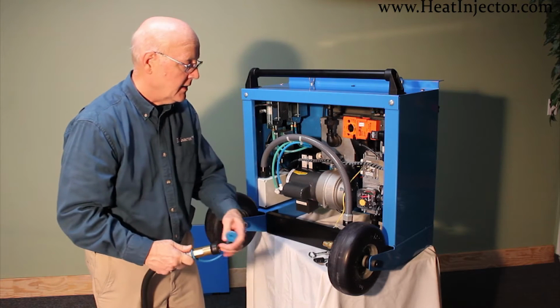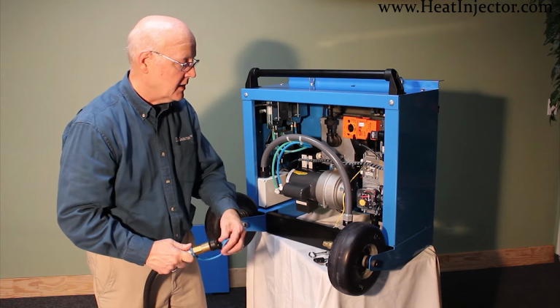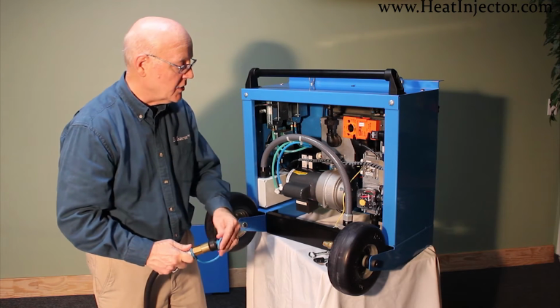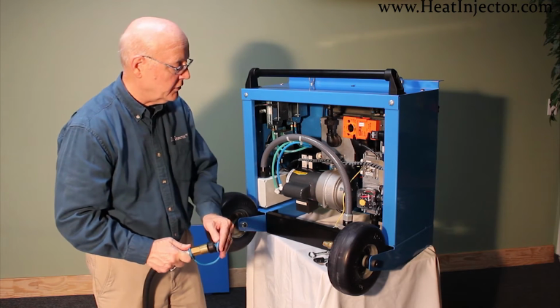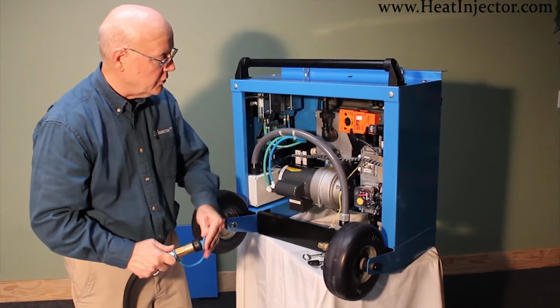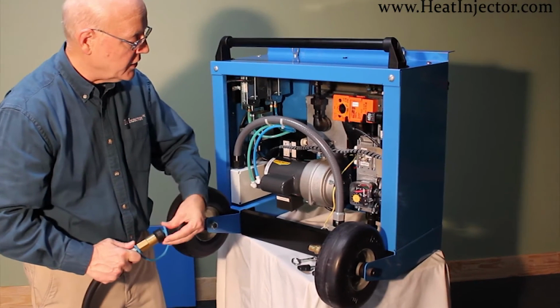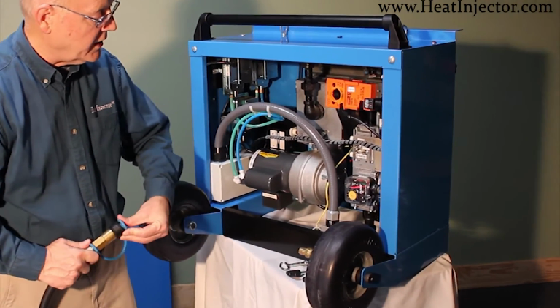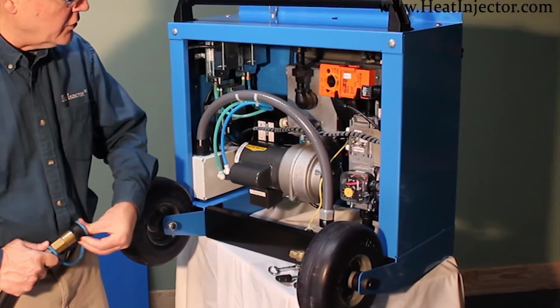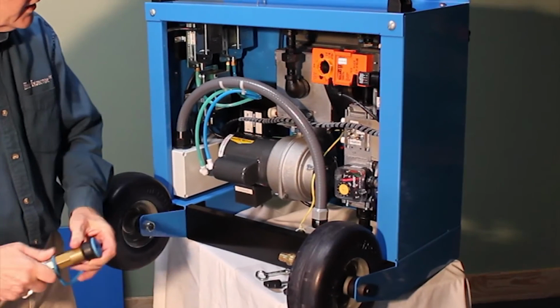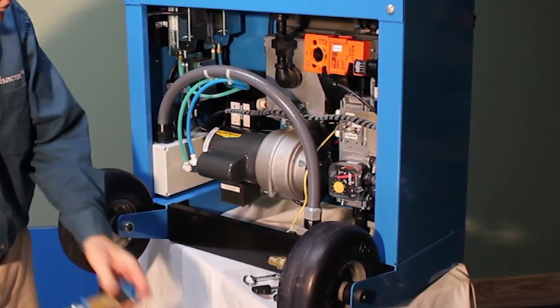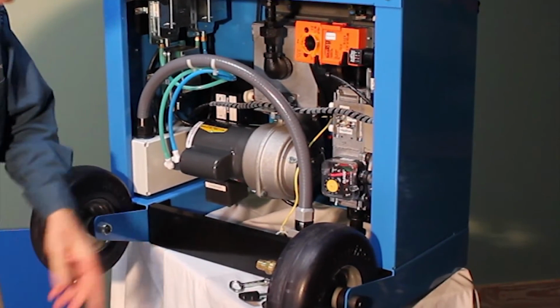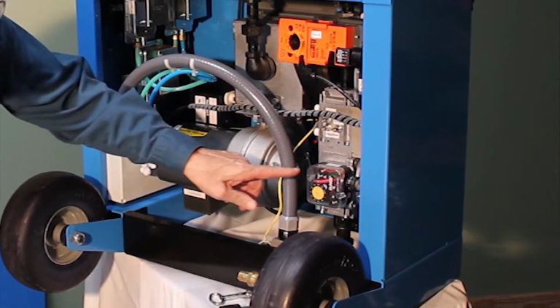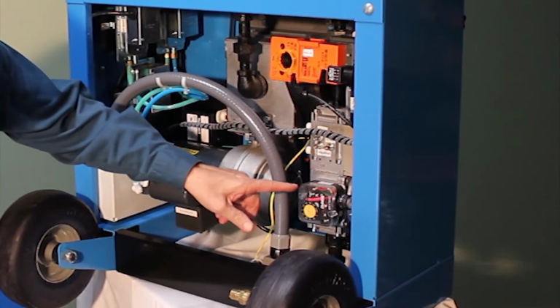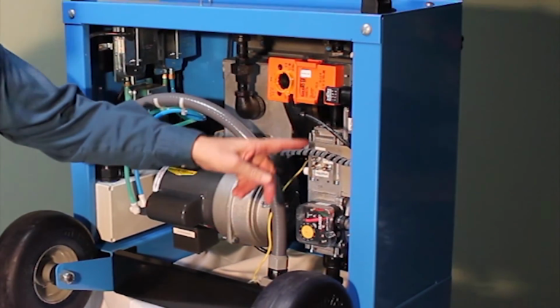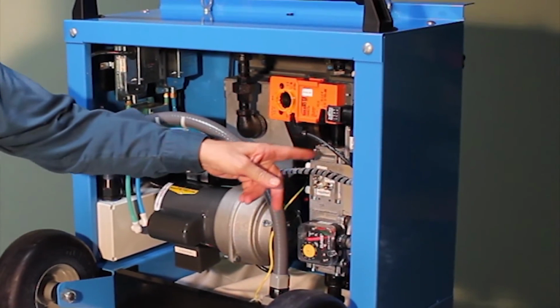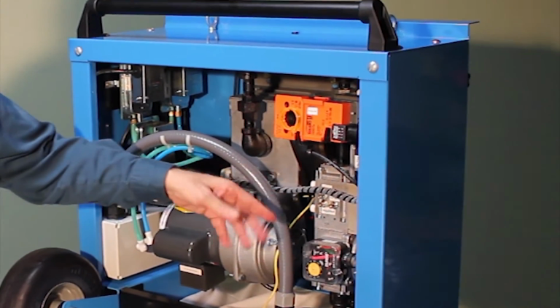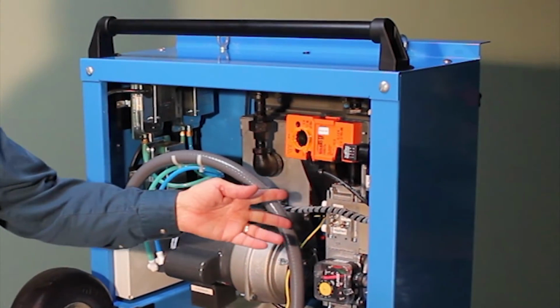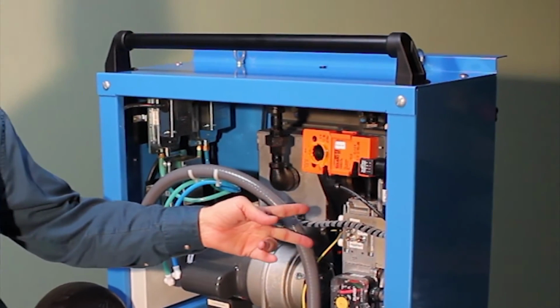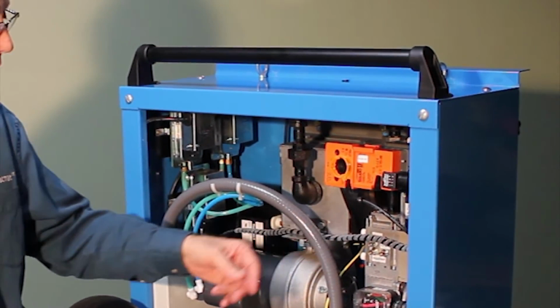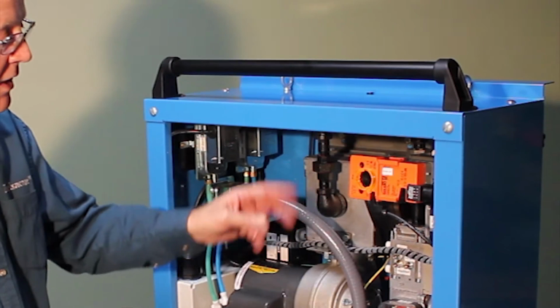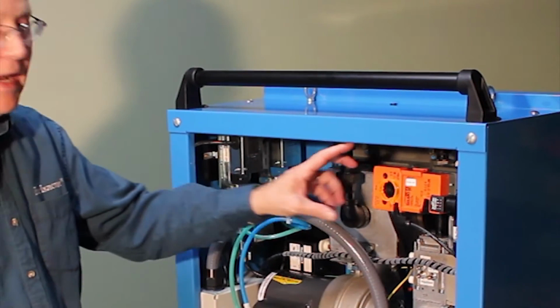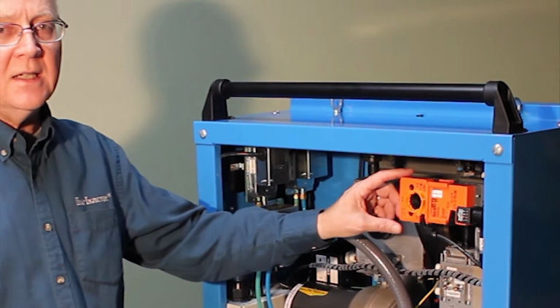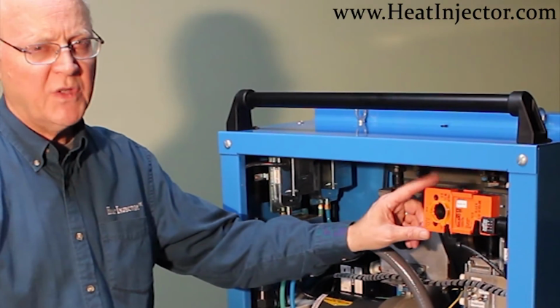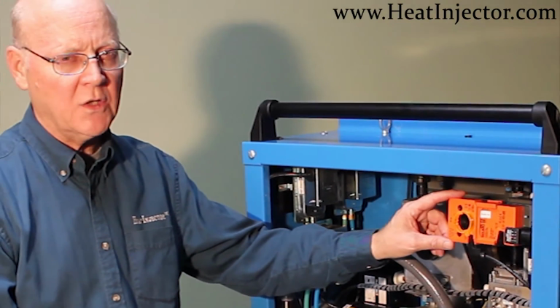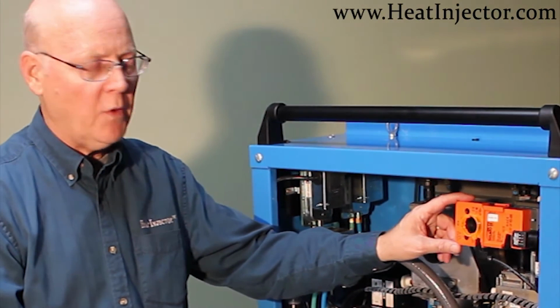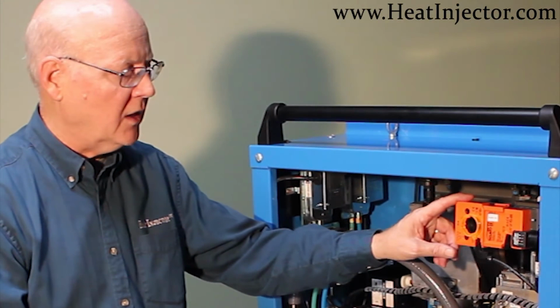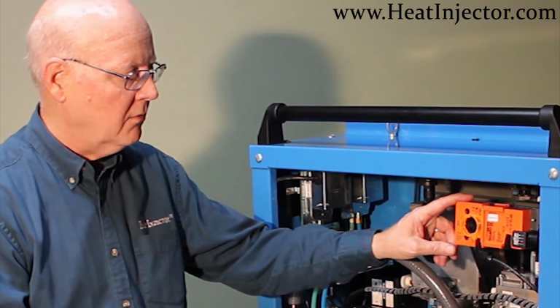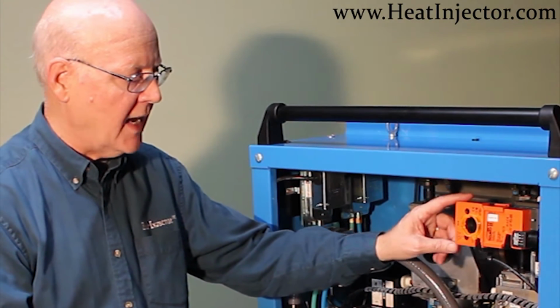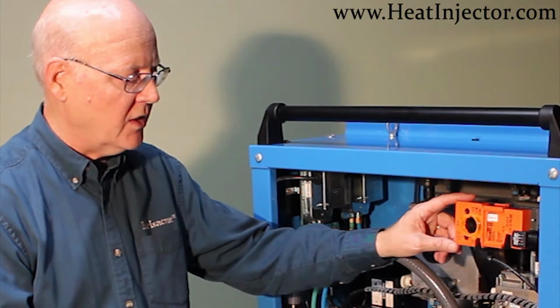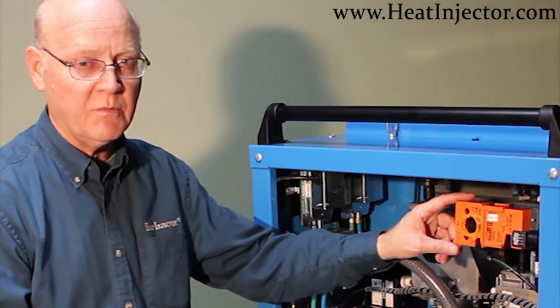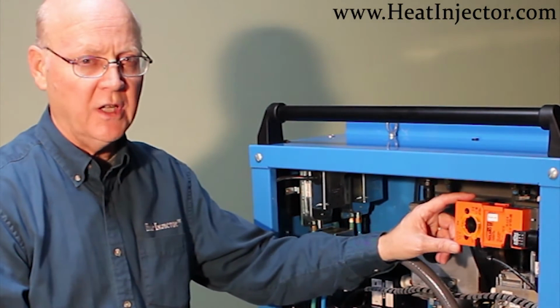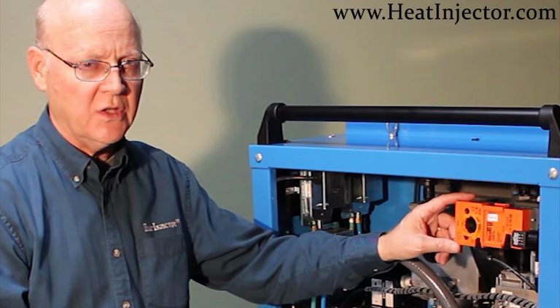The same controls are used on this unit as are used on the industrial unit. It's got the low gas pressure, the high gas pressure, dual valves, and something that's really quite unique — the gas modulation system.